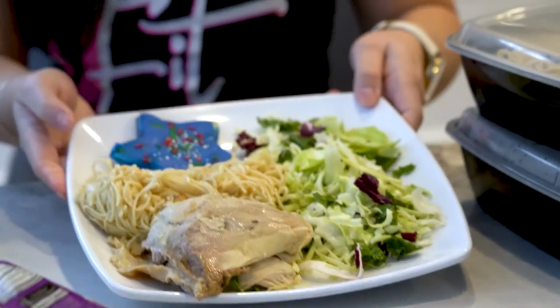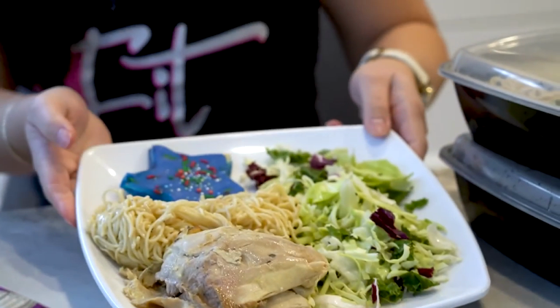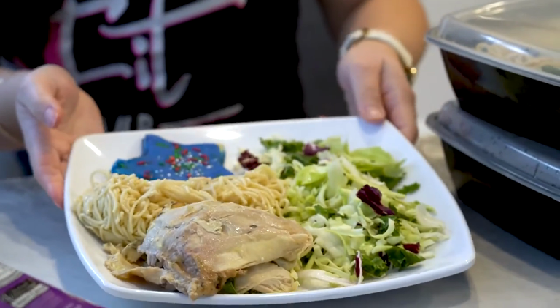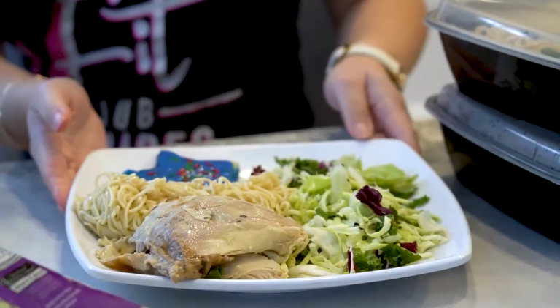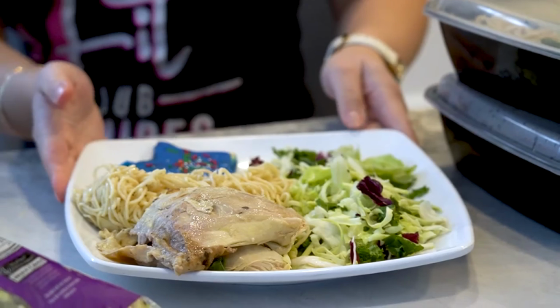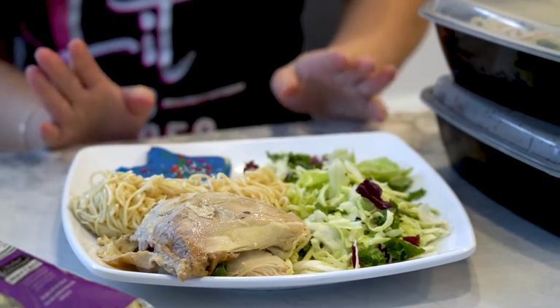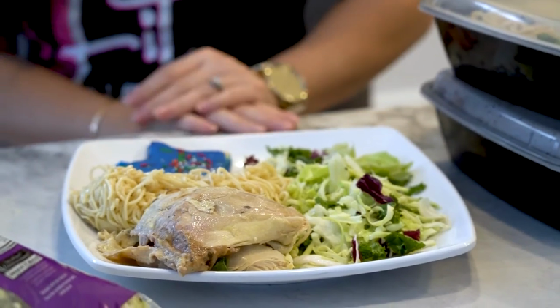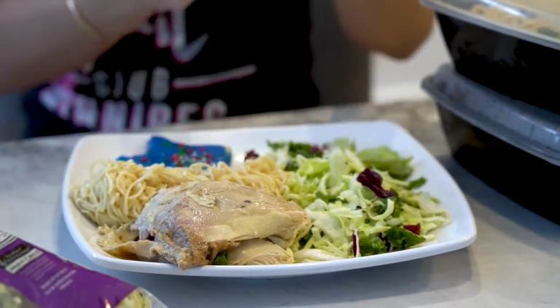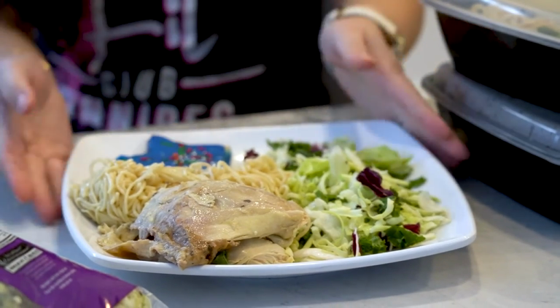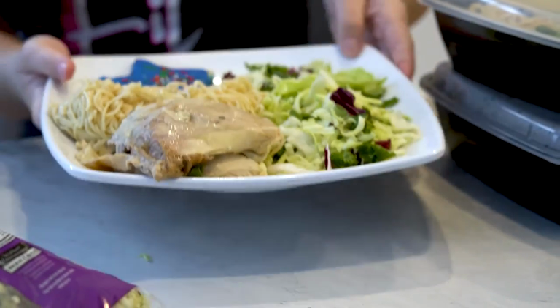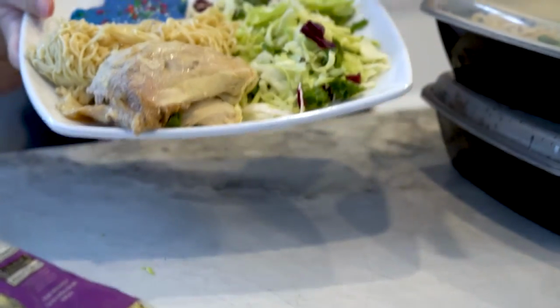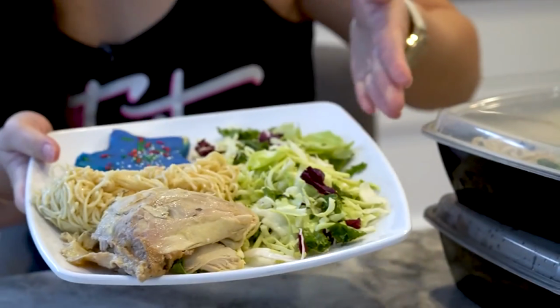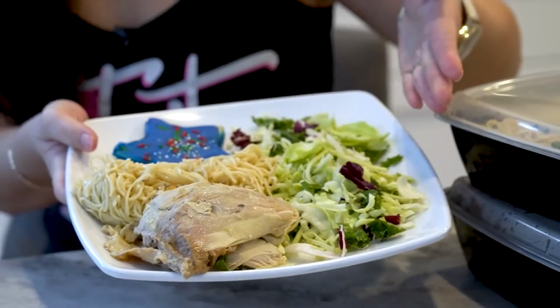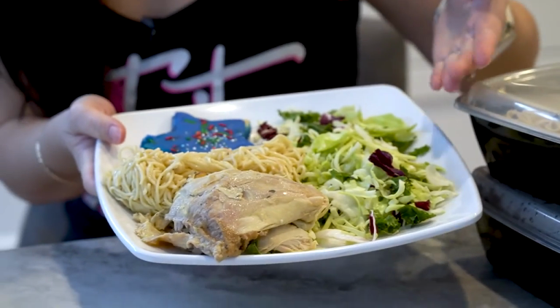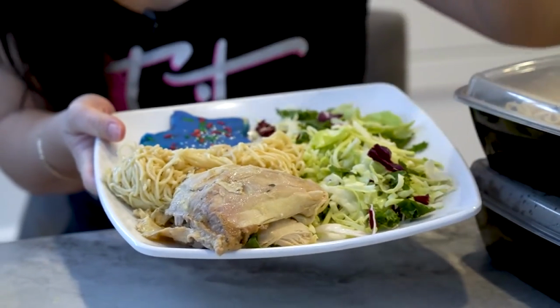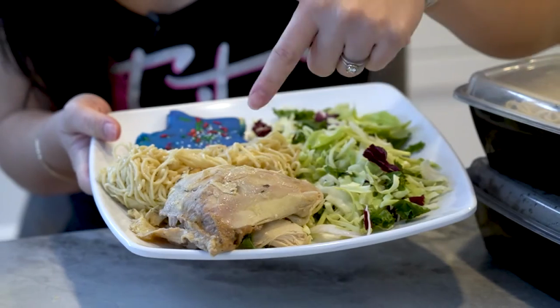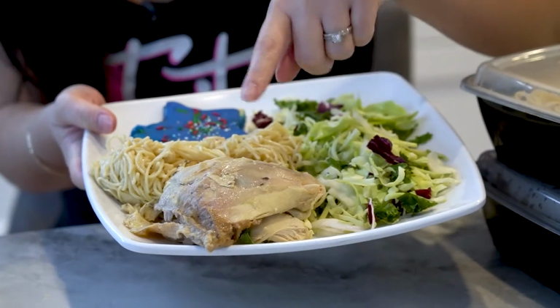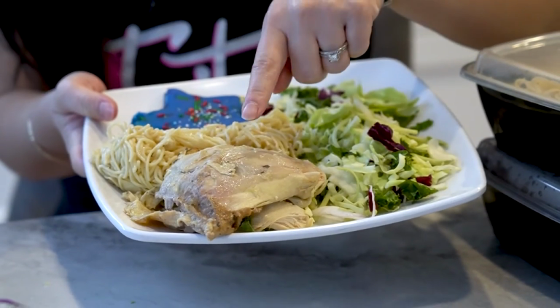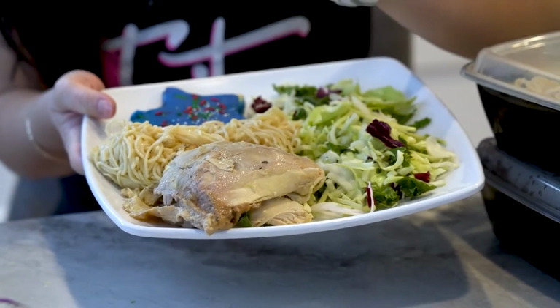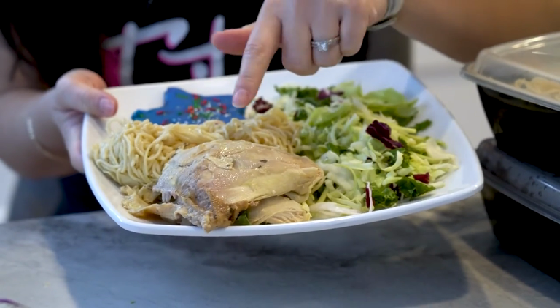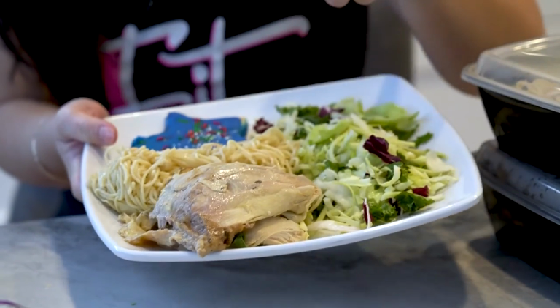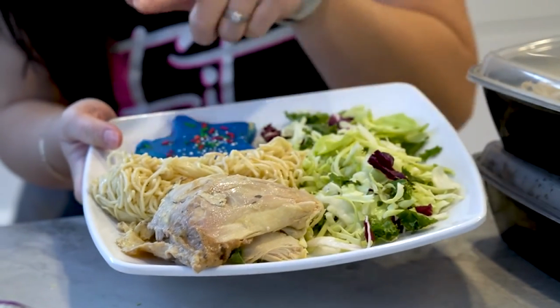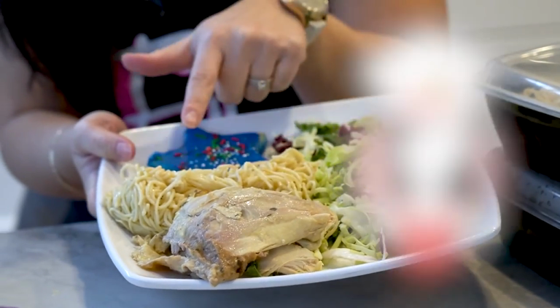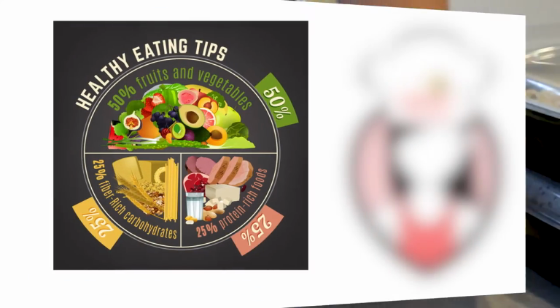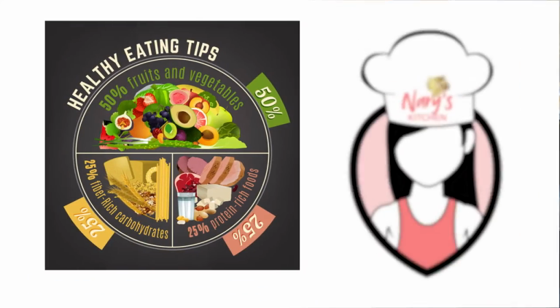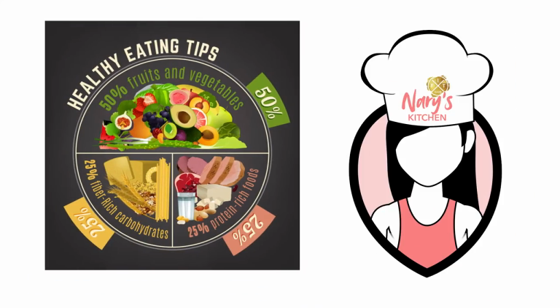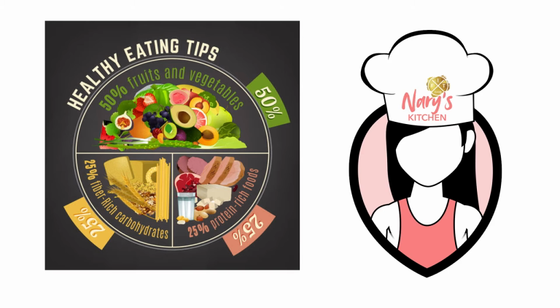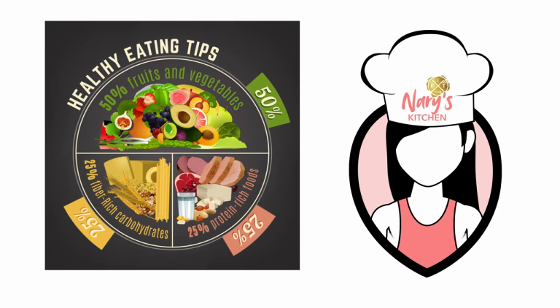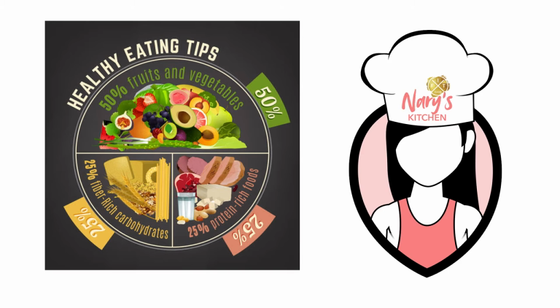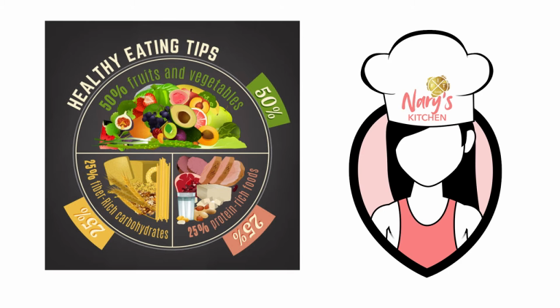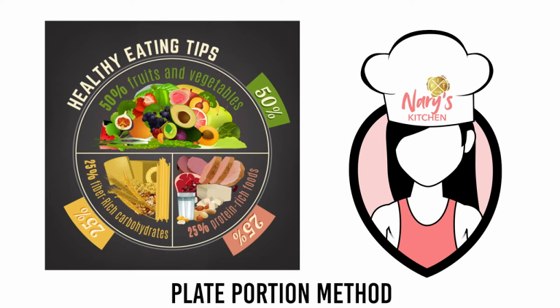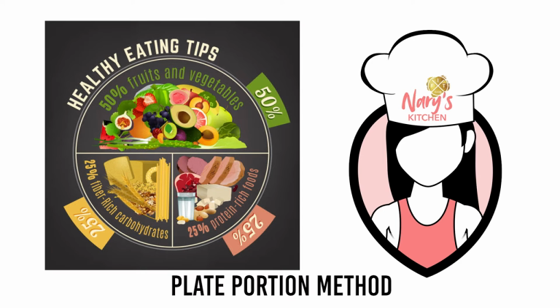This is what your food portions should look like. Once again, one half of it will be your greens, one third will be your proteins, the other third will be your starches, and the other third will be your tasty snacks.